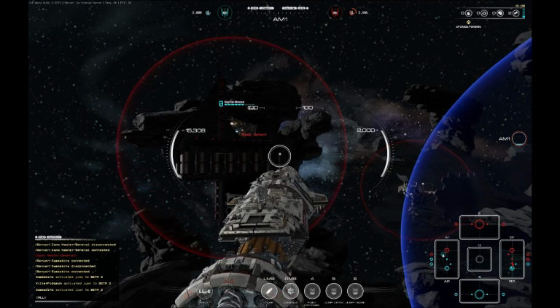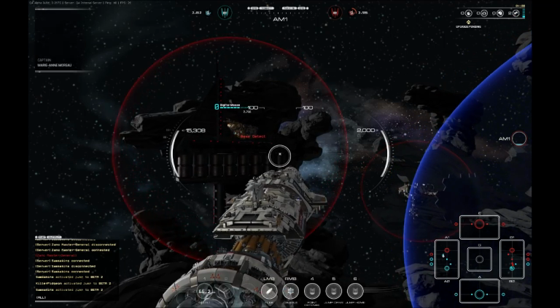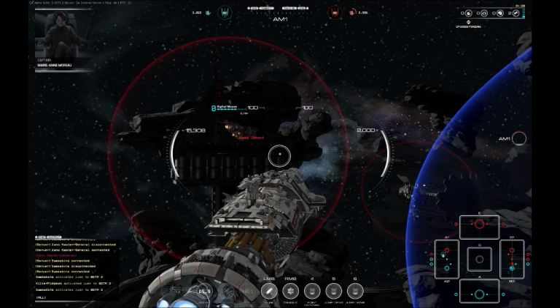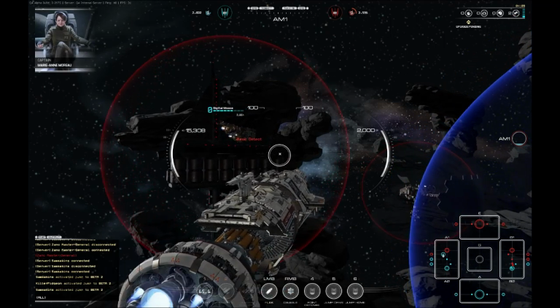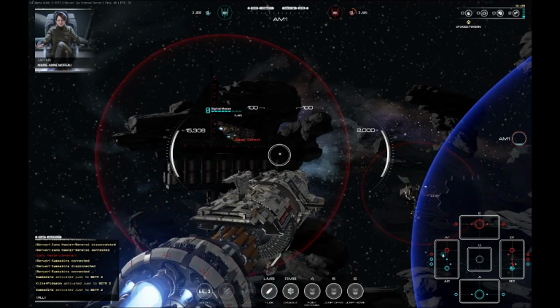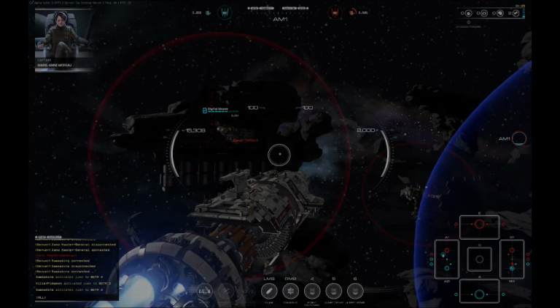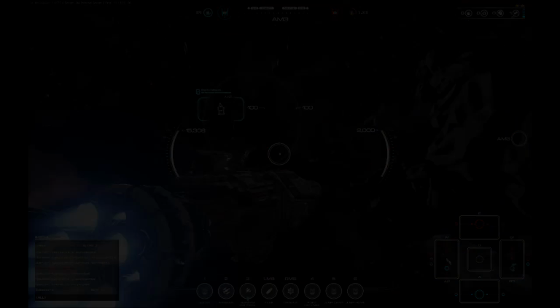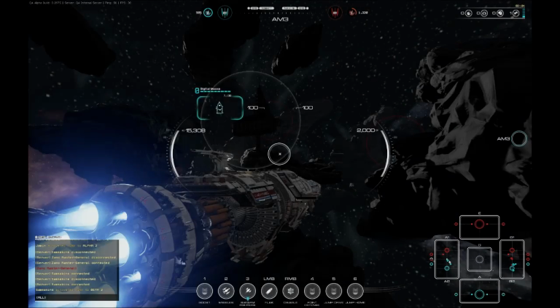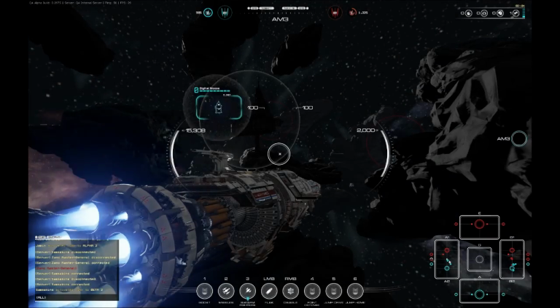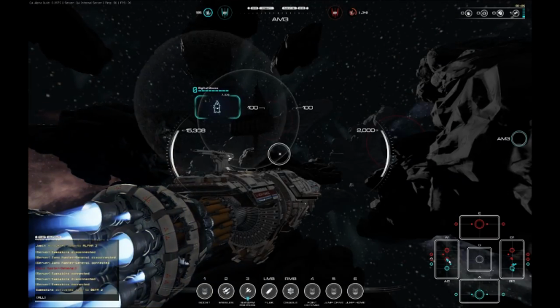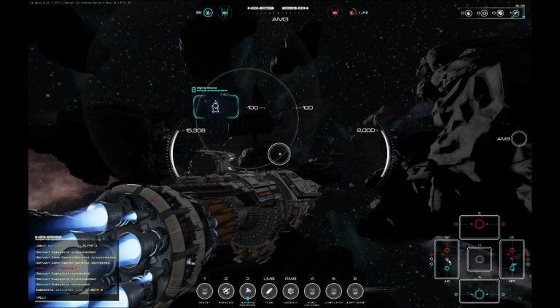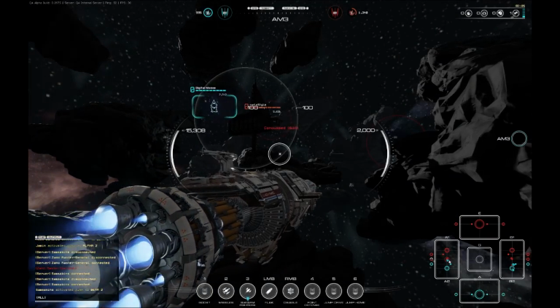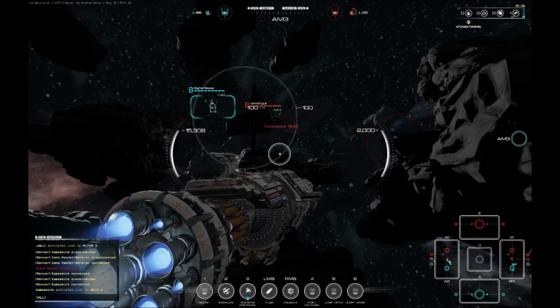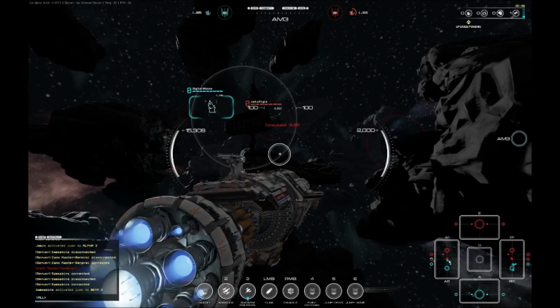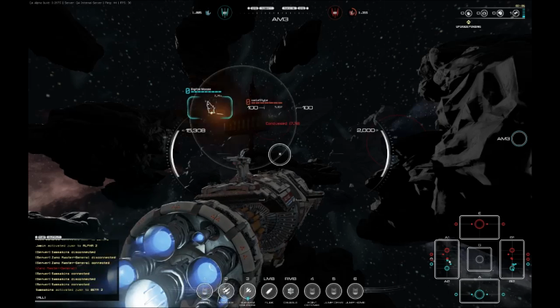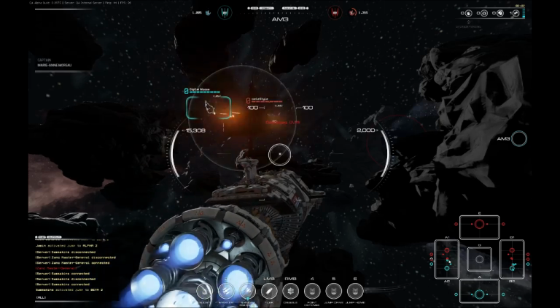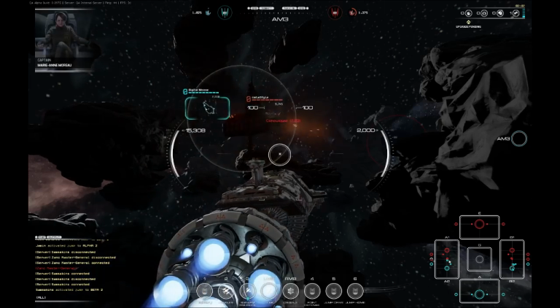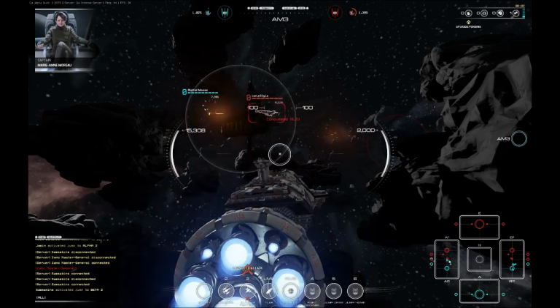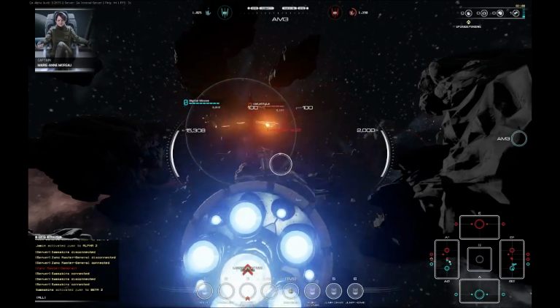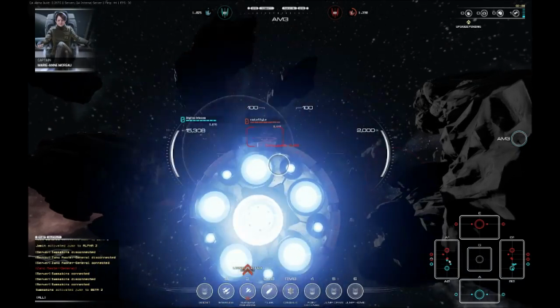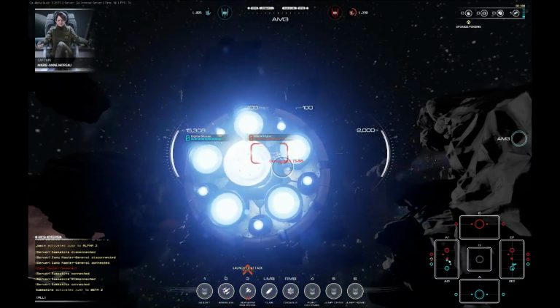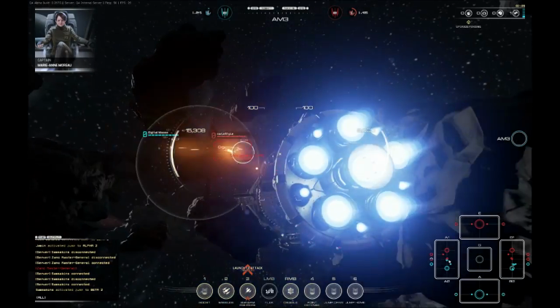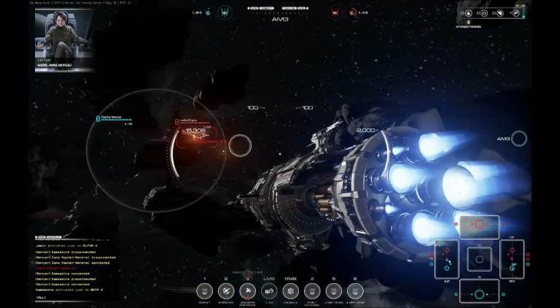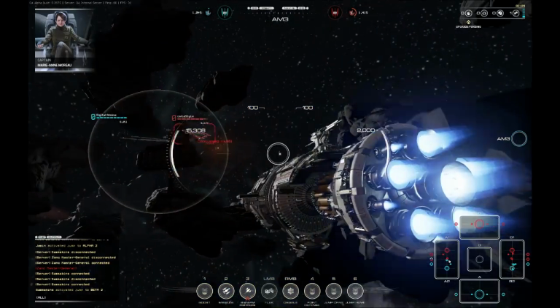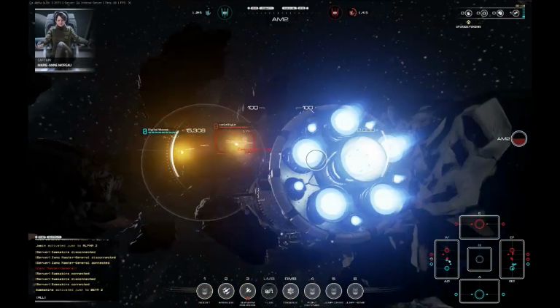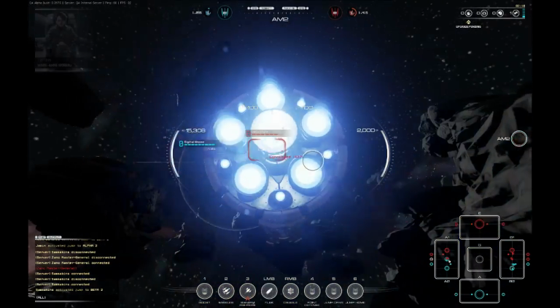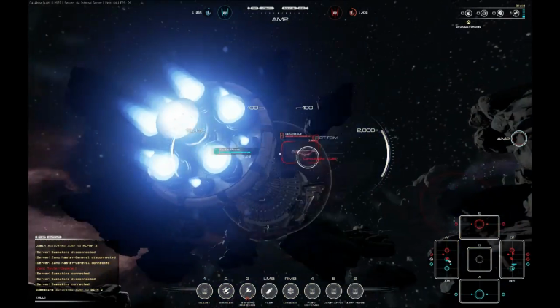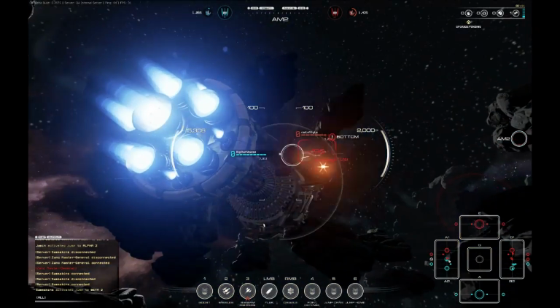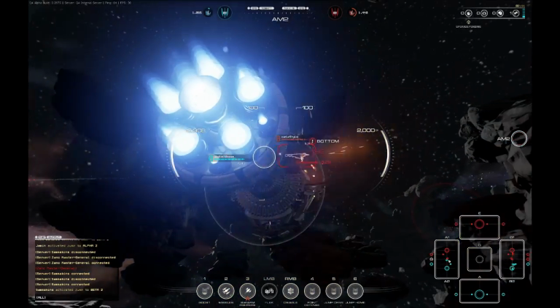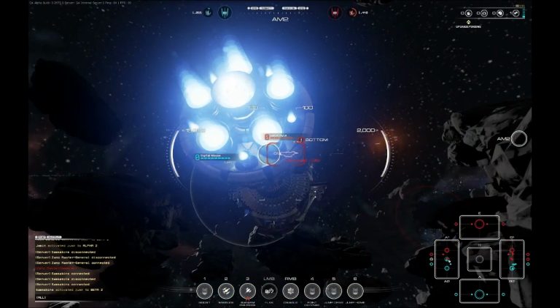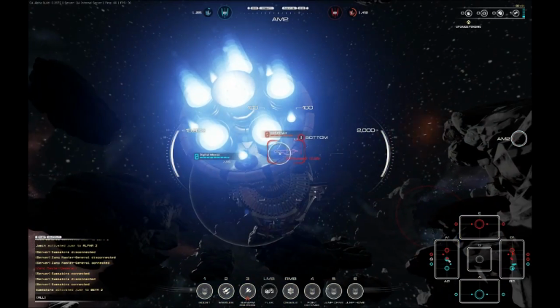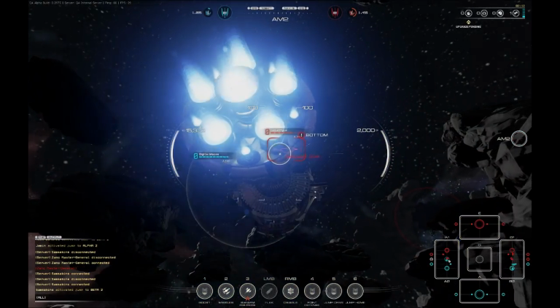In order to be most effective in battle, you're going to want to be making use of your targeting systems. To do this, hit the T key, which will lock on to an enemy. And that should be all you need to know controls-wise.